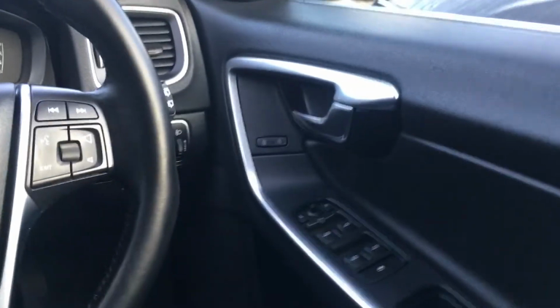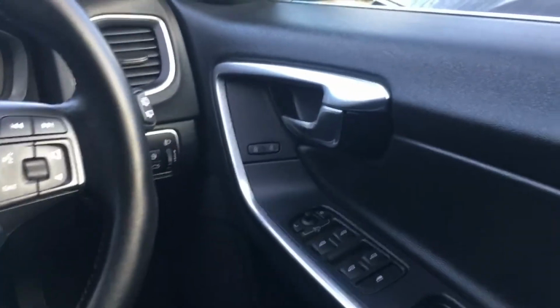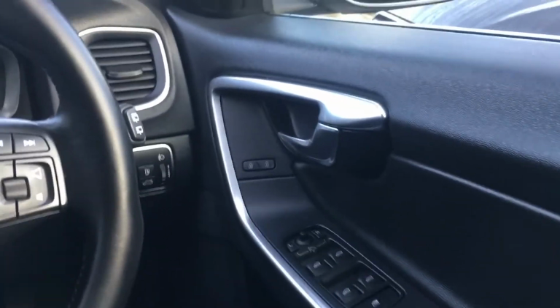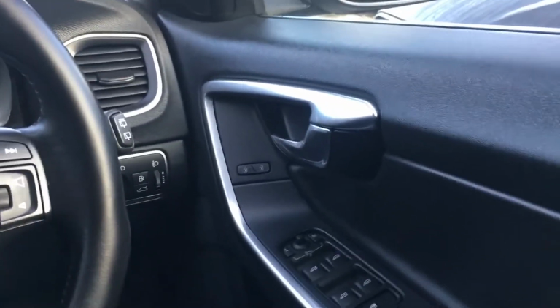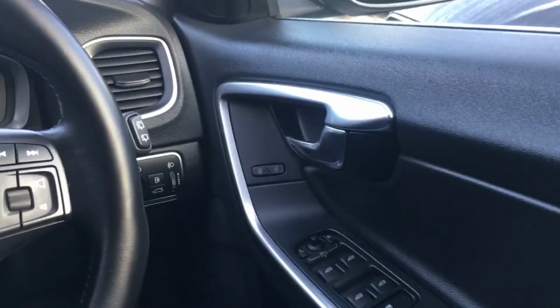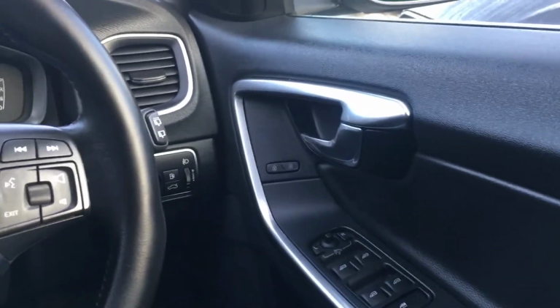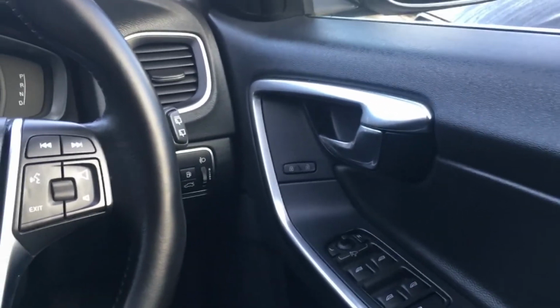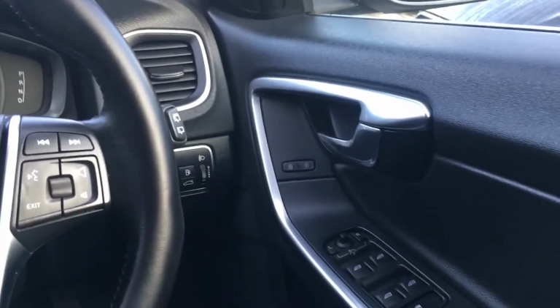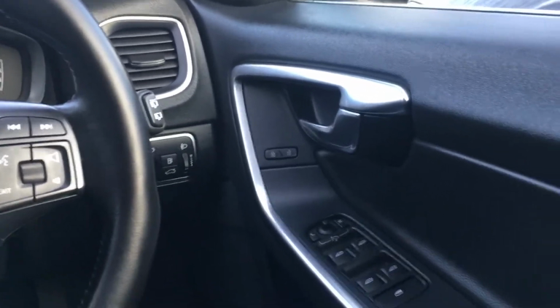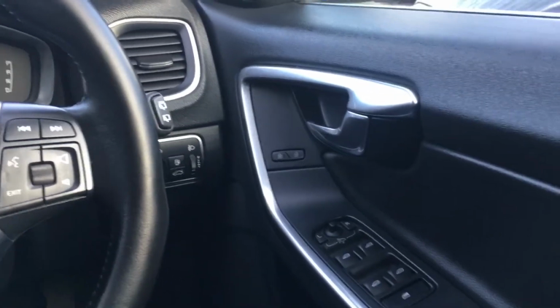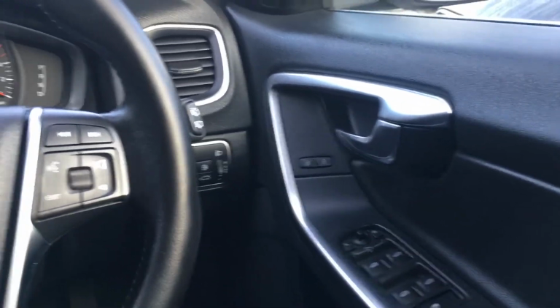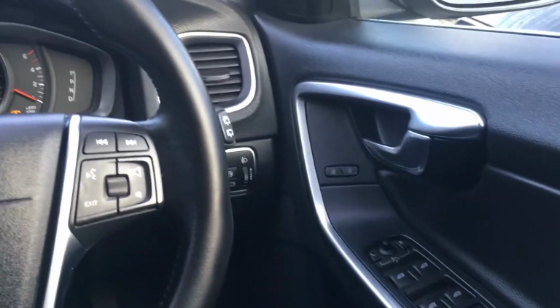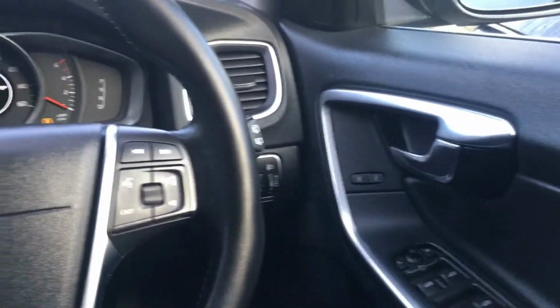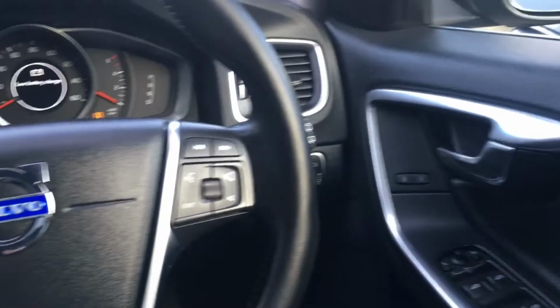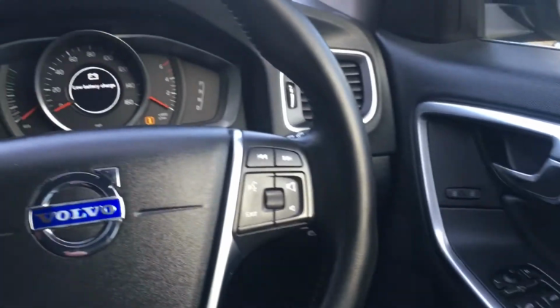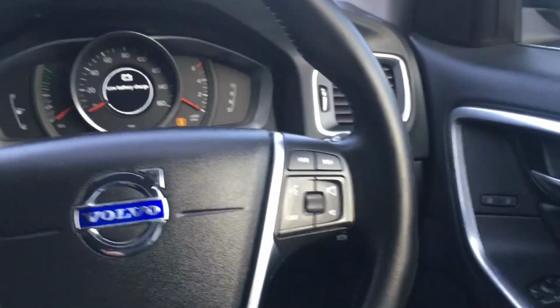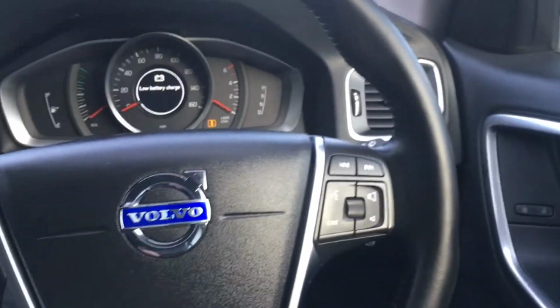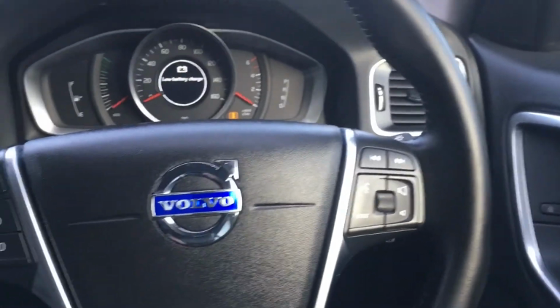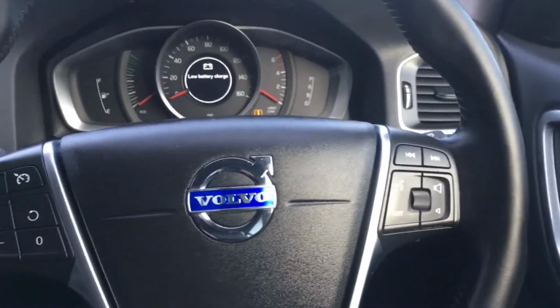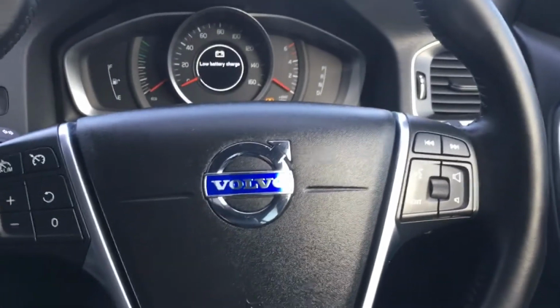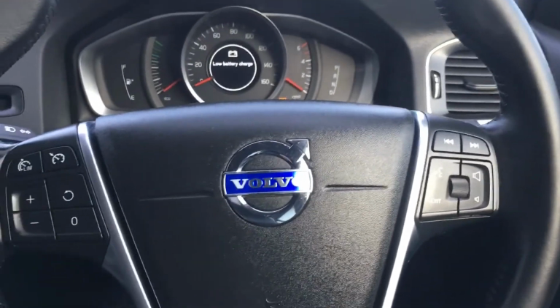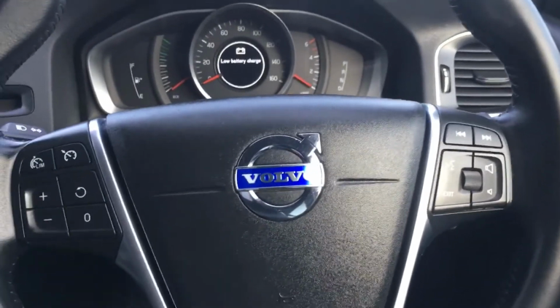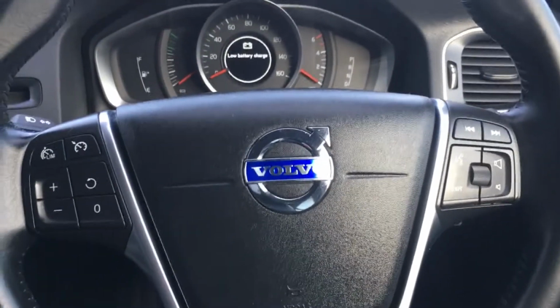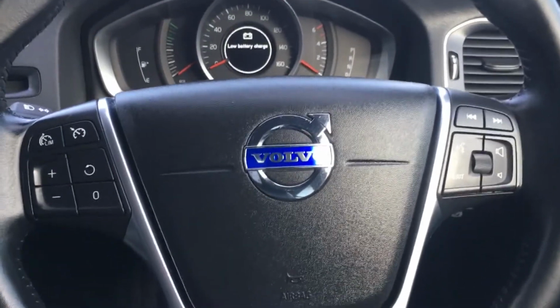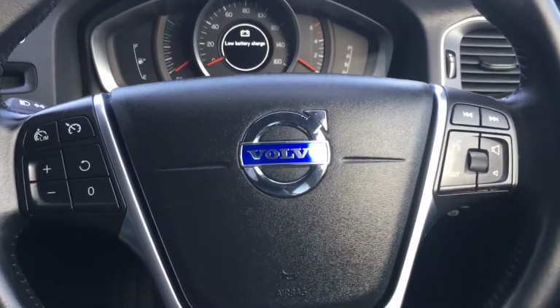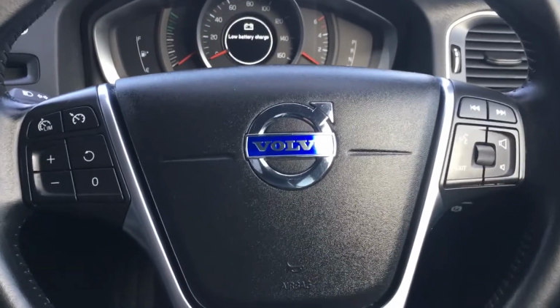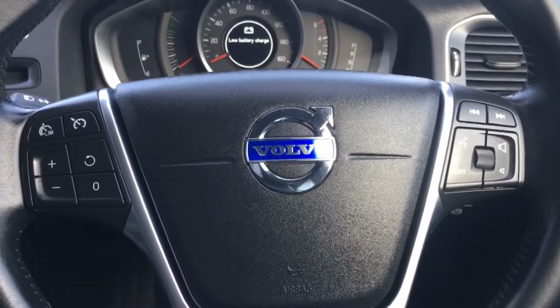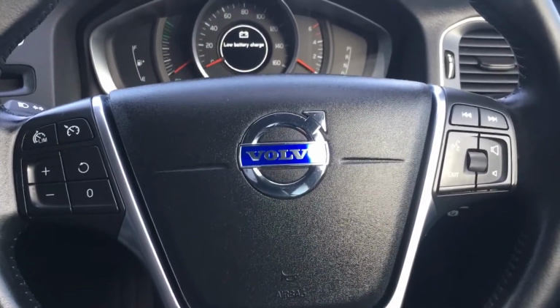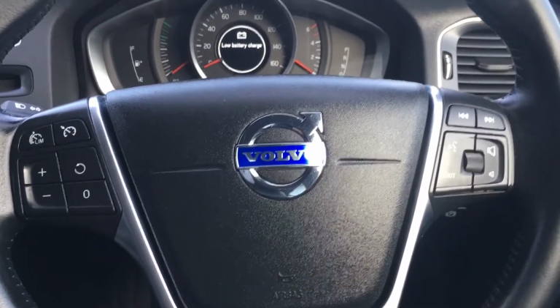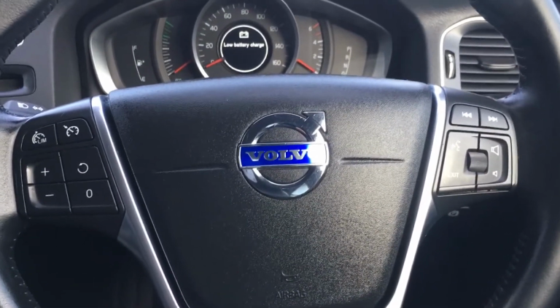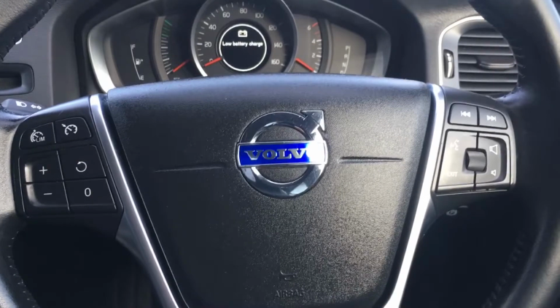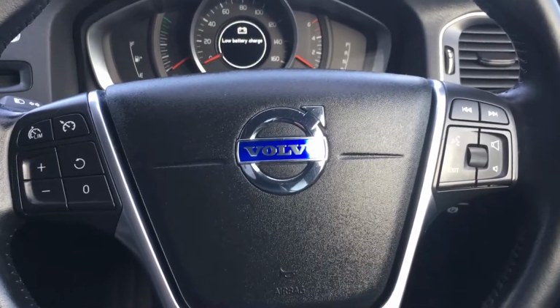Front and rear electric windows, along with electrically operated and folding wing mirrors. Auto lights along with daytime running lights. Automatic wipers.